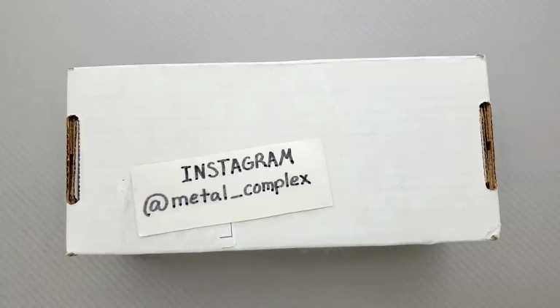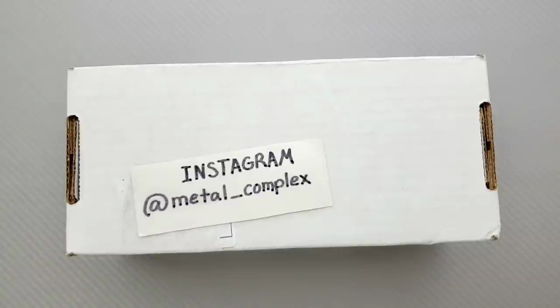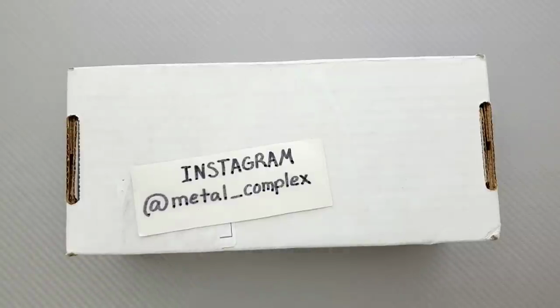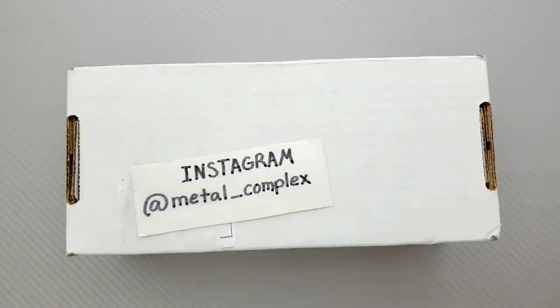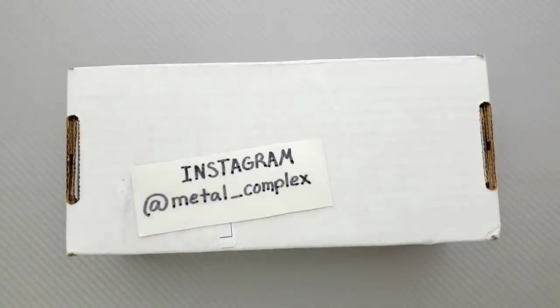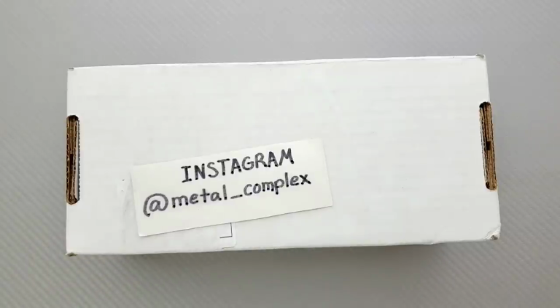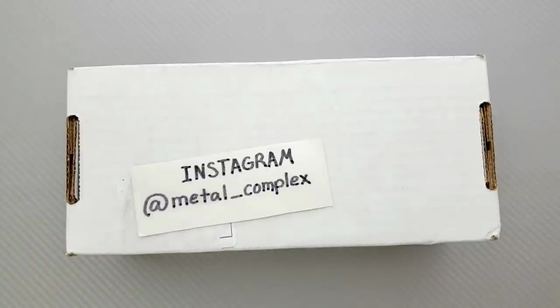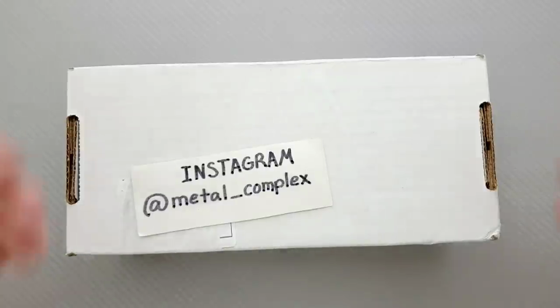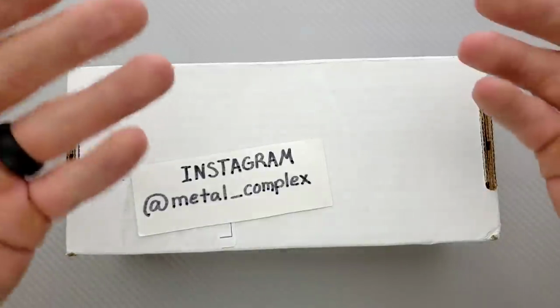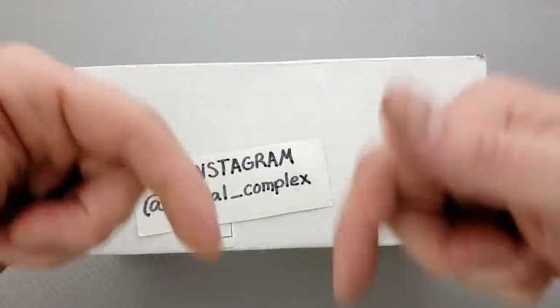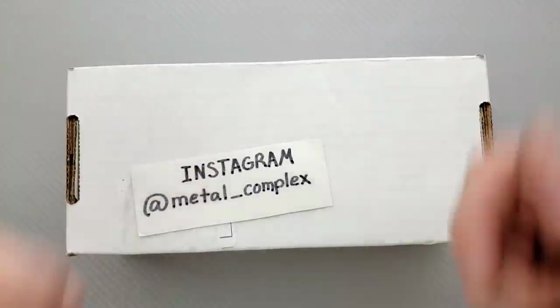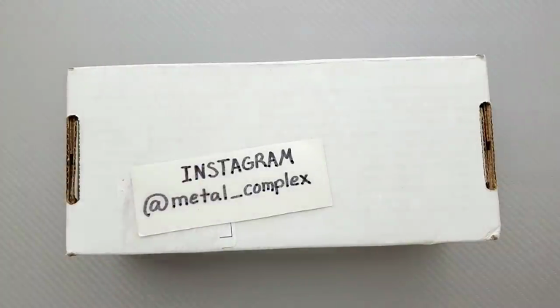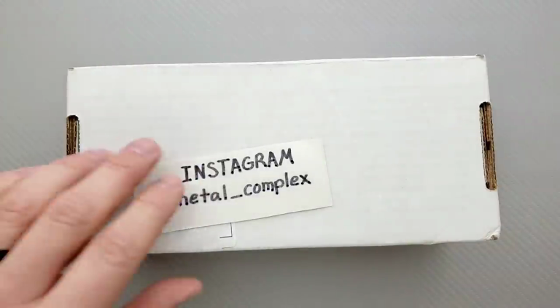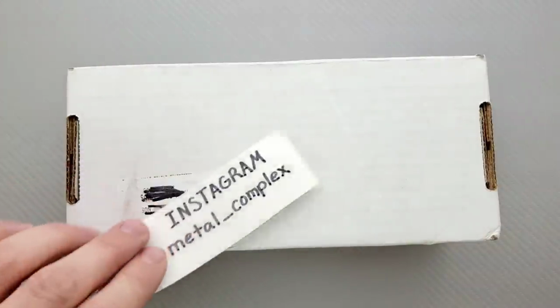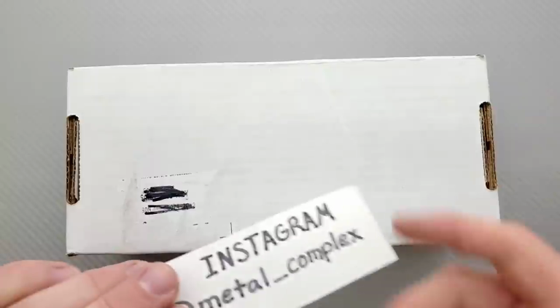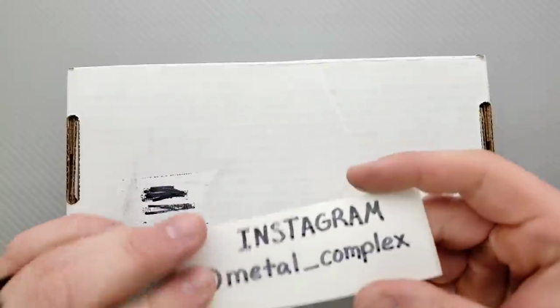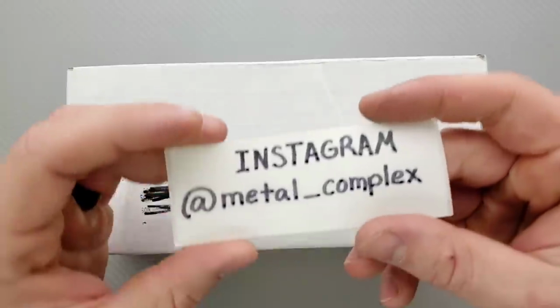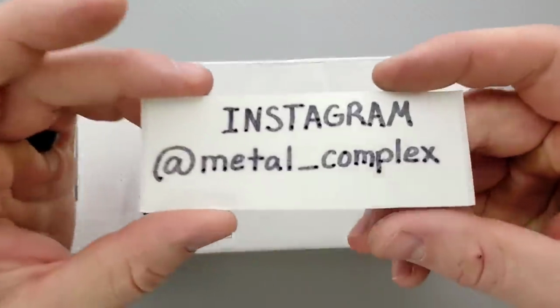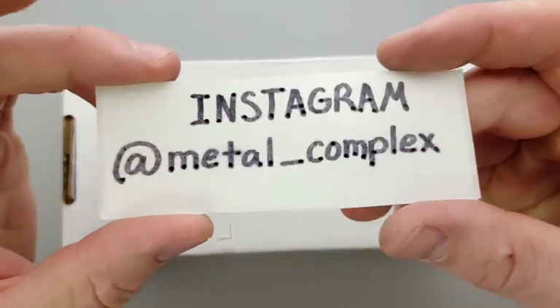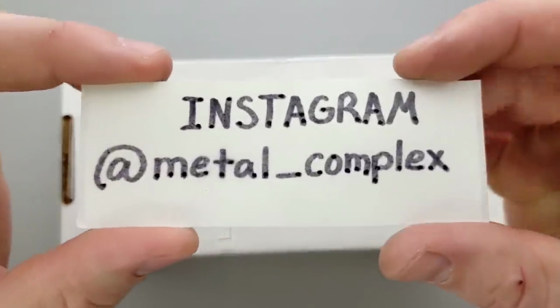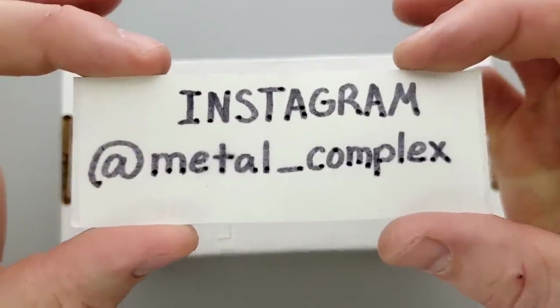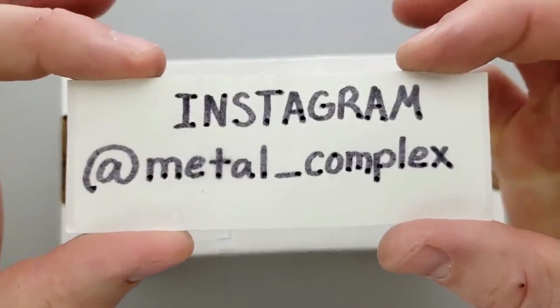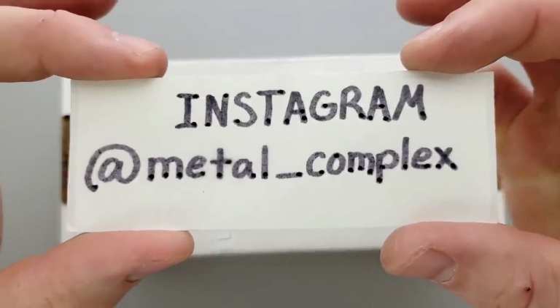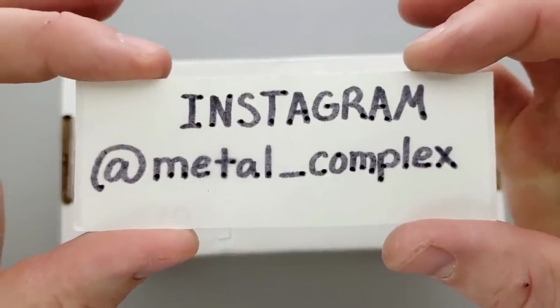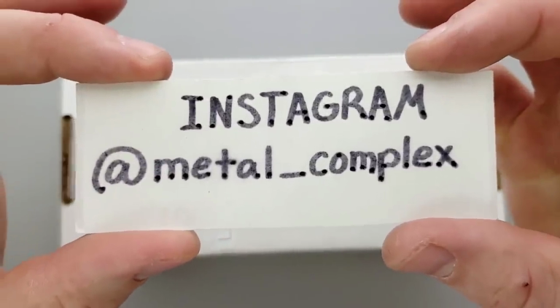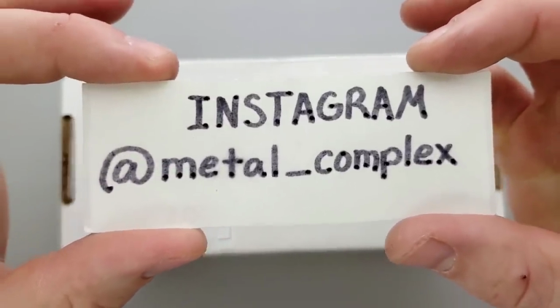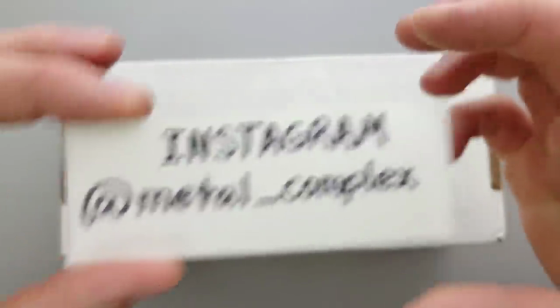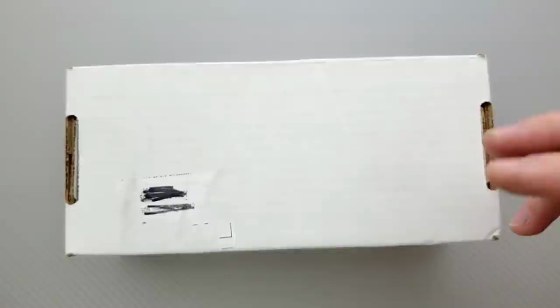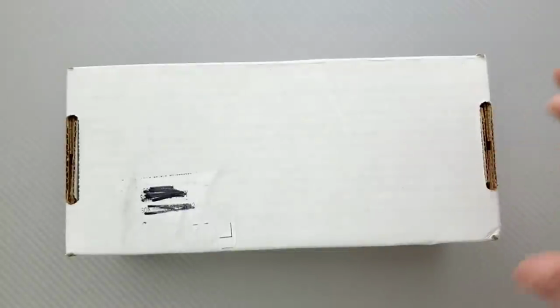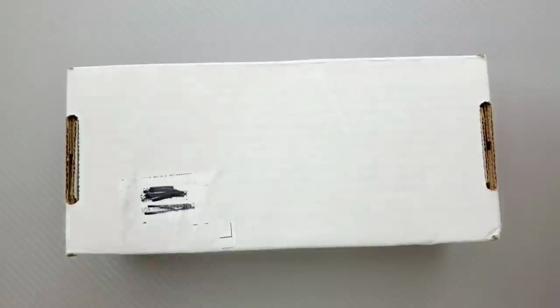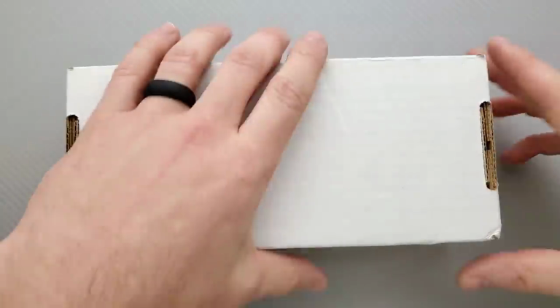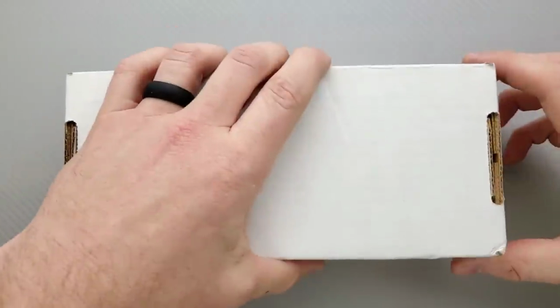Thanks so much to my generous patrons for supporting me right now. If you'd like to check out my Patreon, there's of course a link right down in the description — your support would mean the world to me. And please follow me on Instagram at Metal underscore Complex.